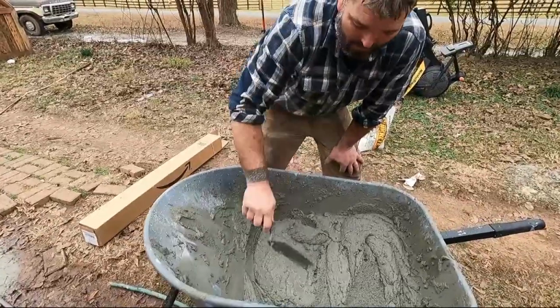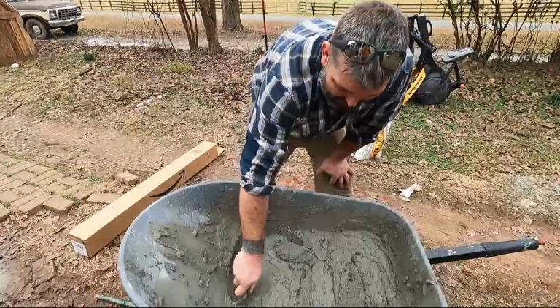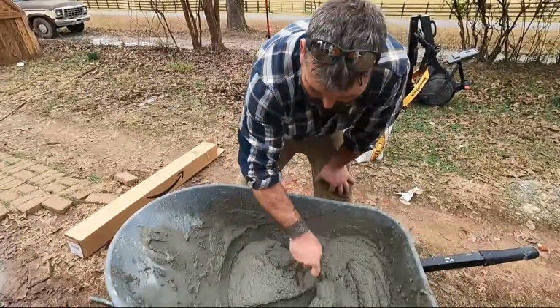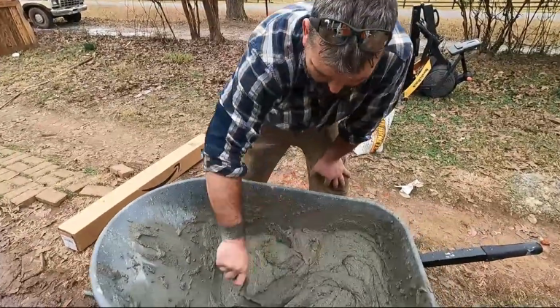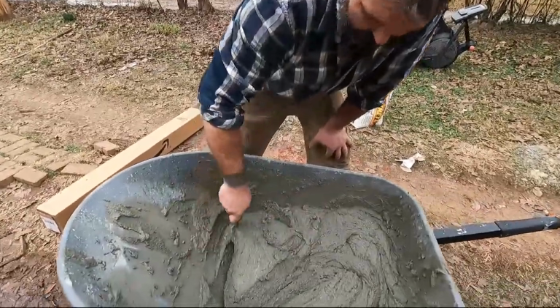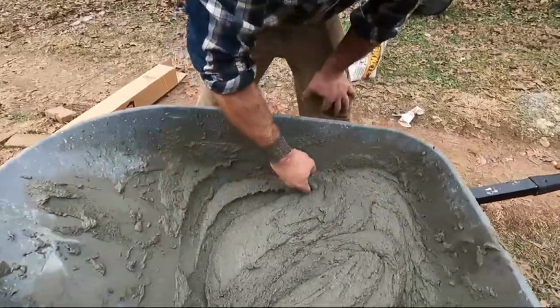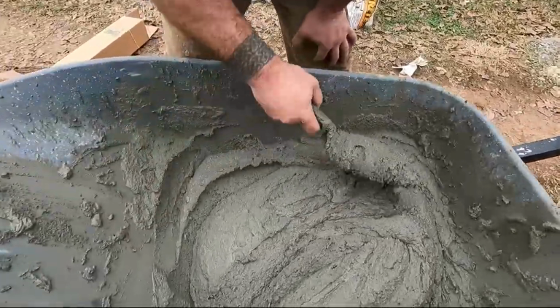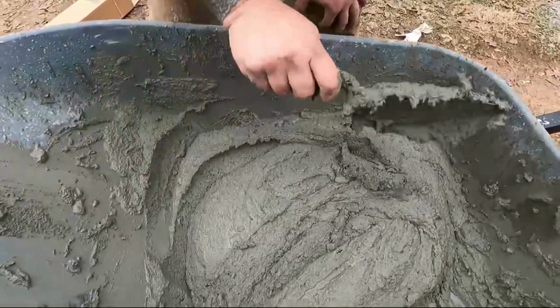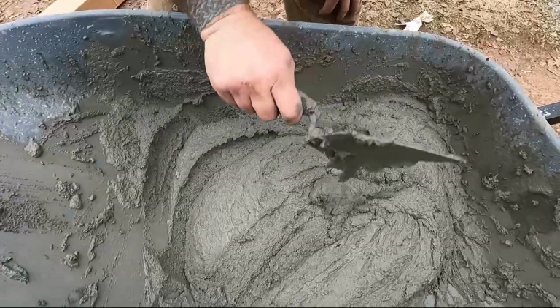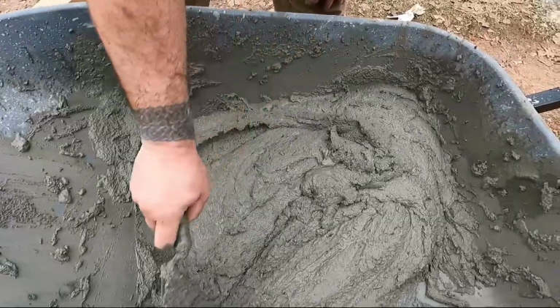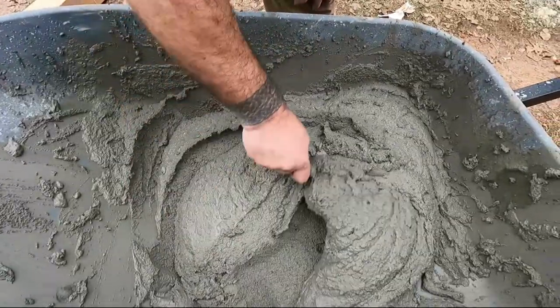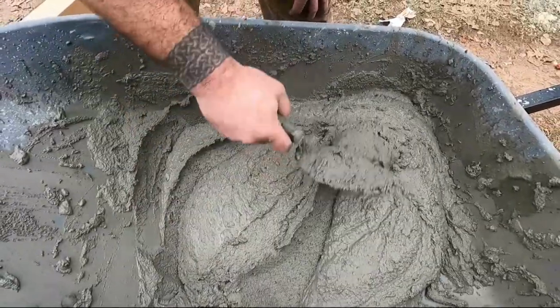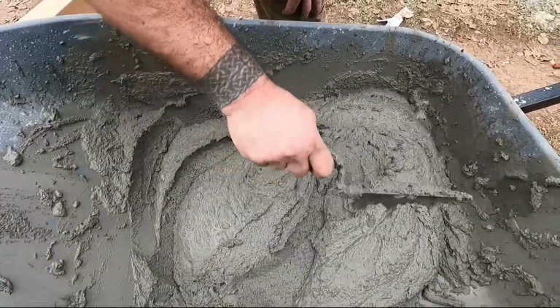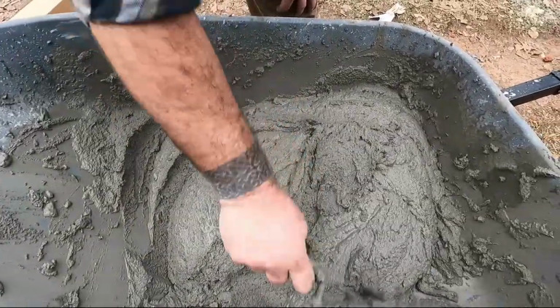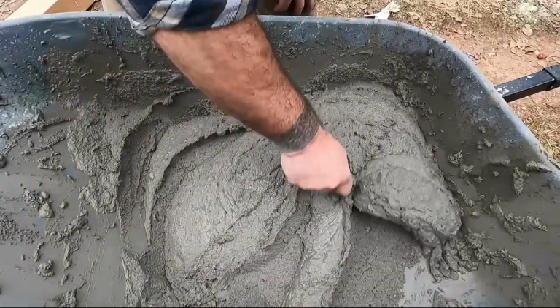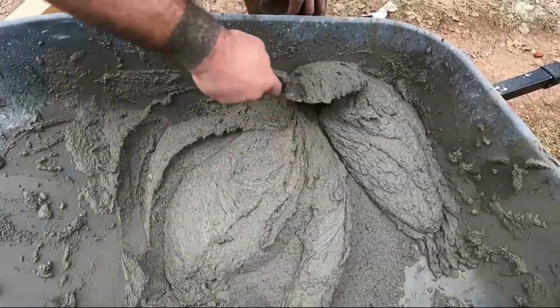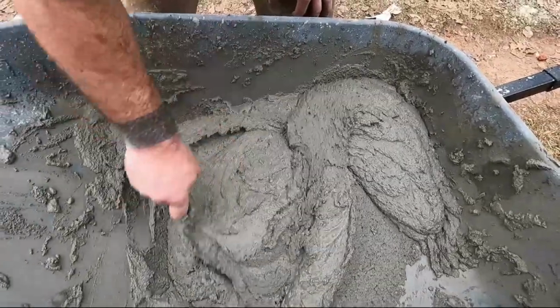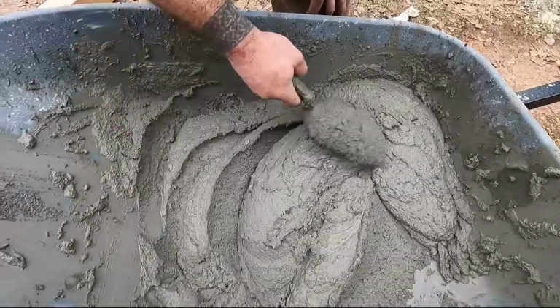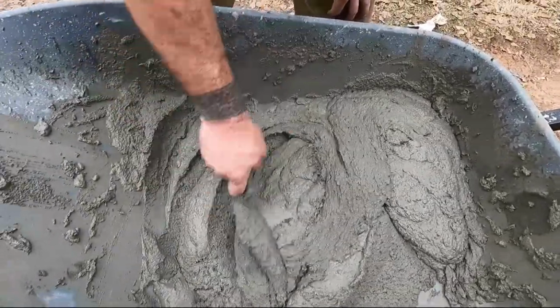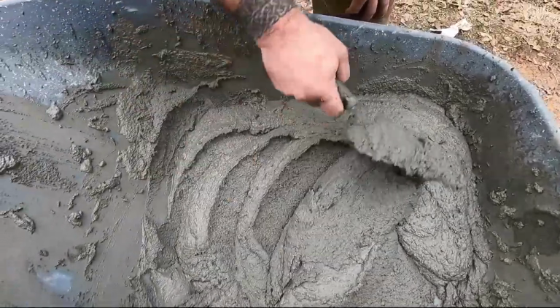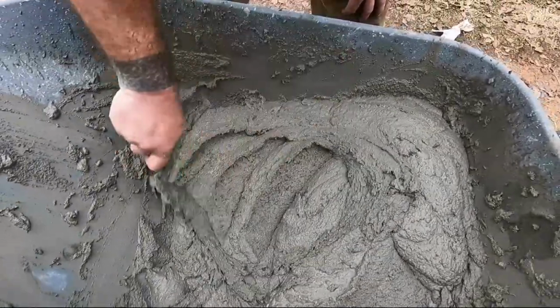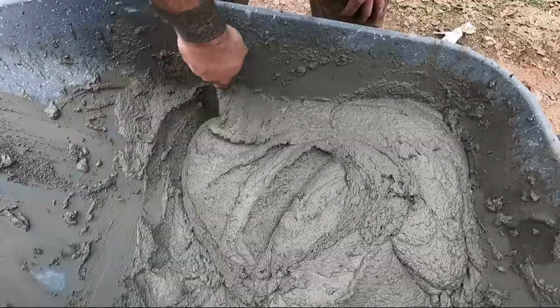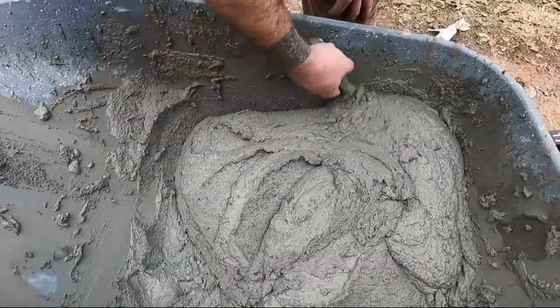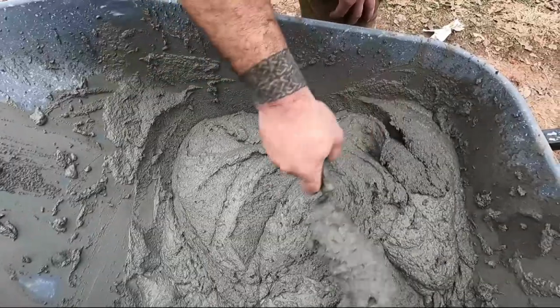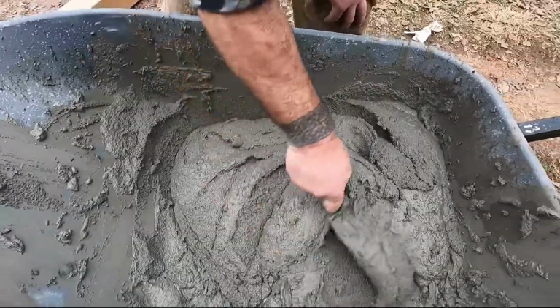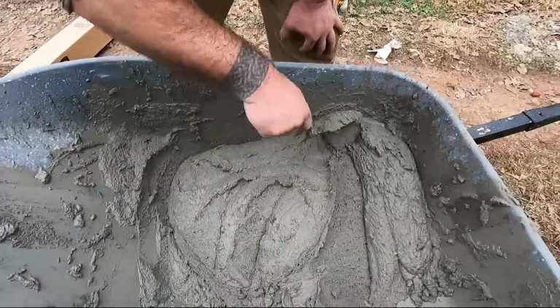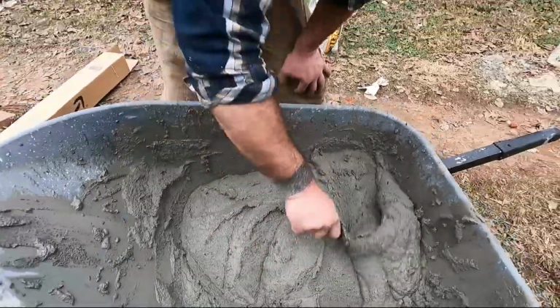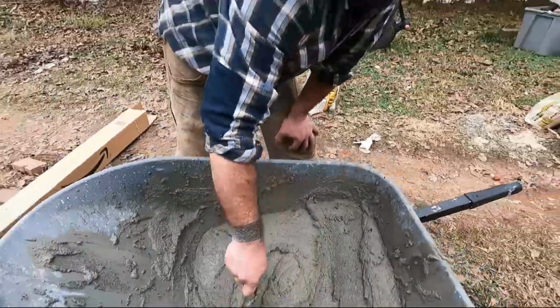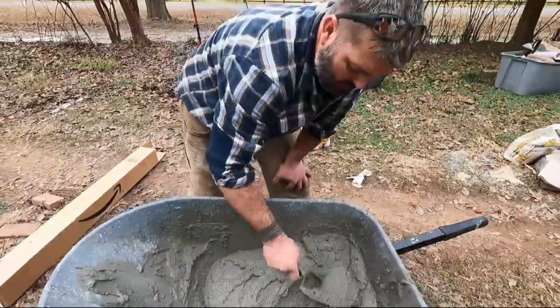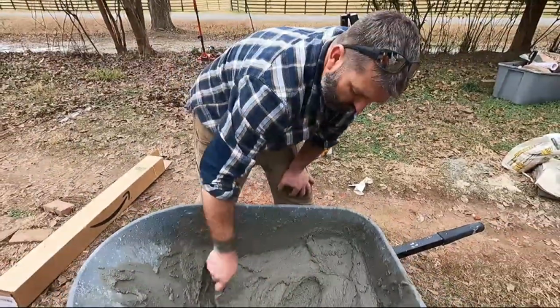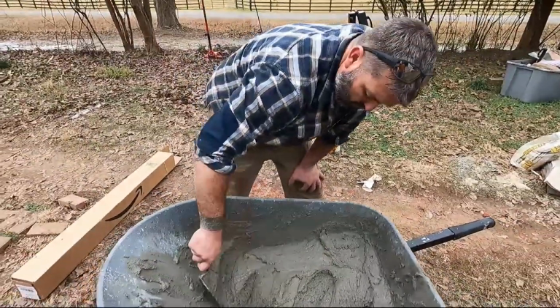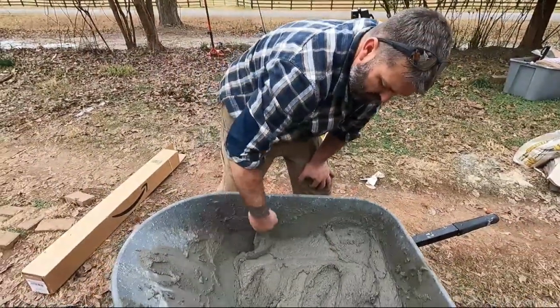All right everybody, so about what I'm looking for — nice and thick, a little bit thinner than cake icing, but that's what you're looking for. A little bit thicker than normal concrete.